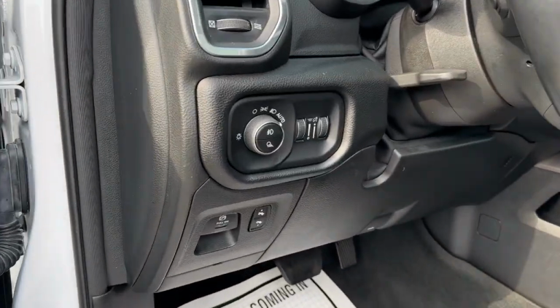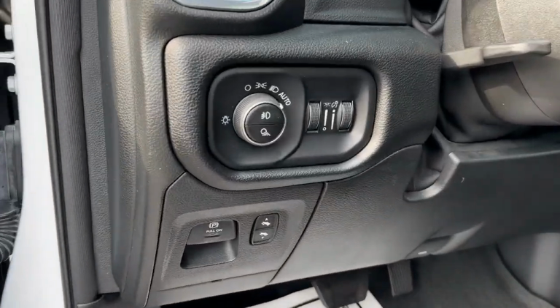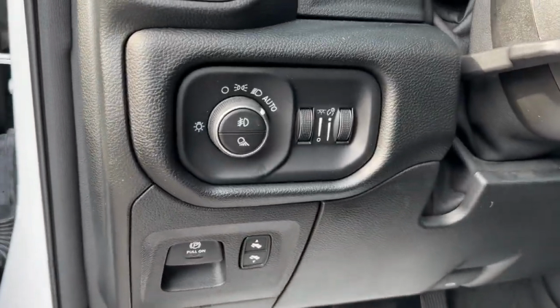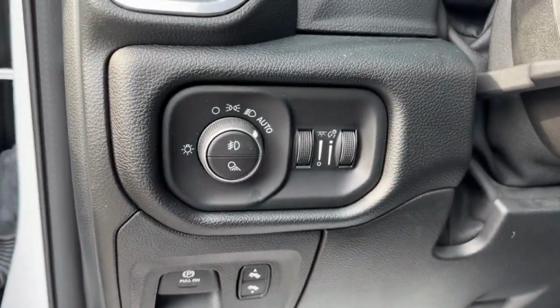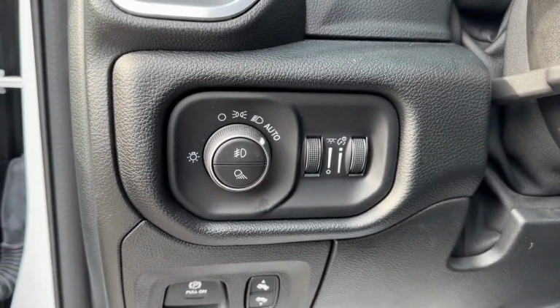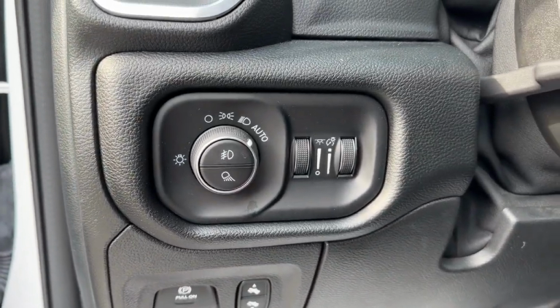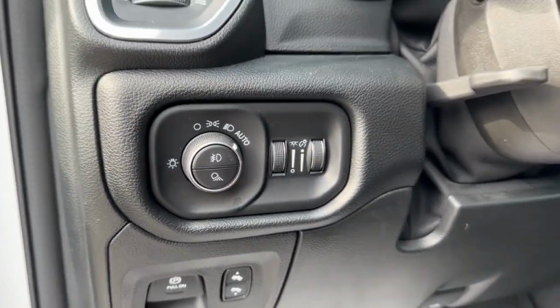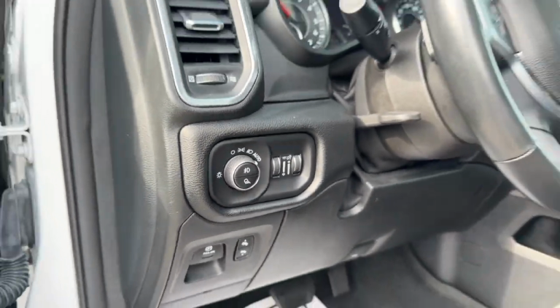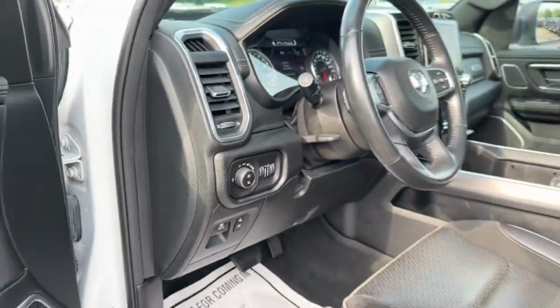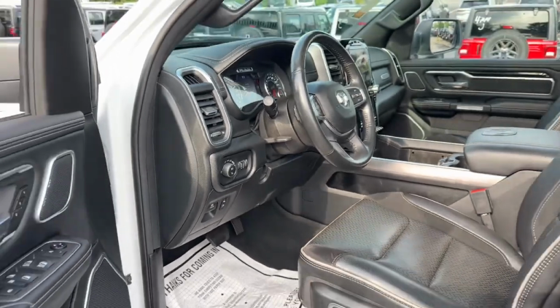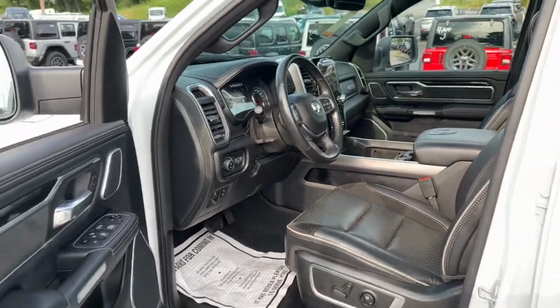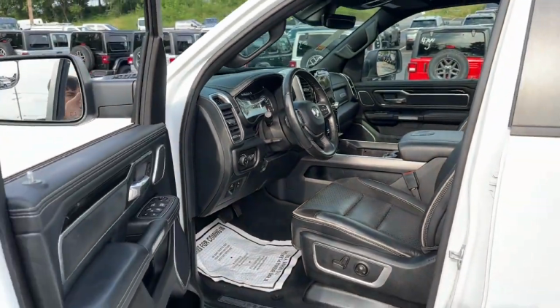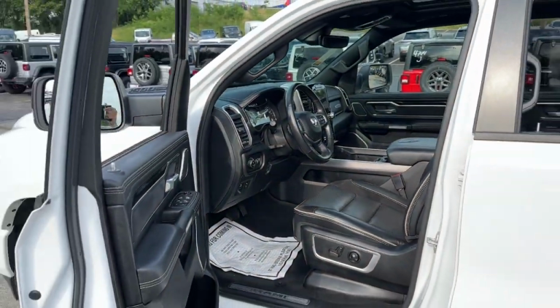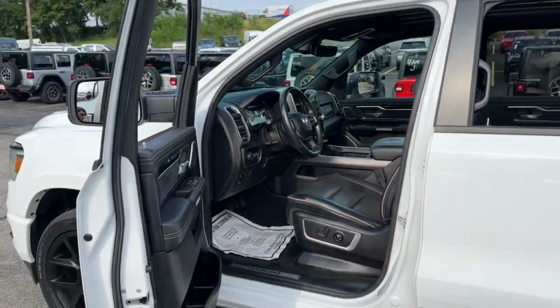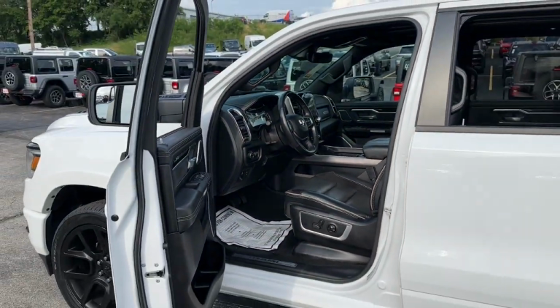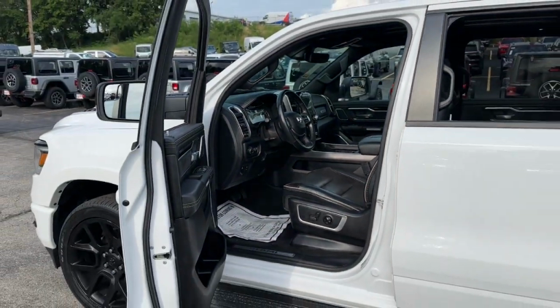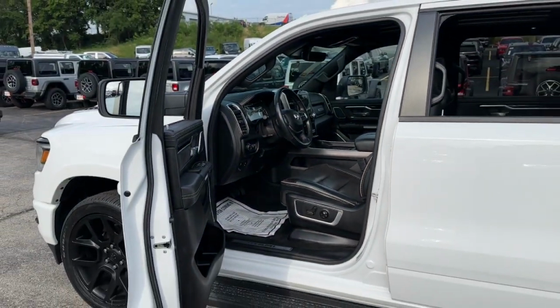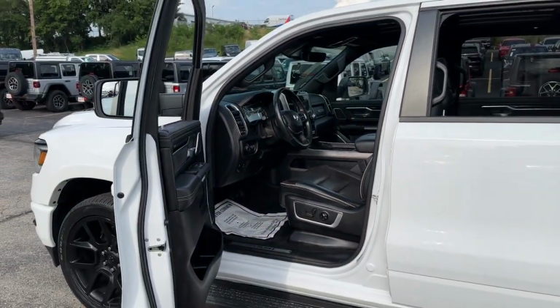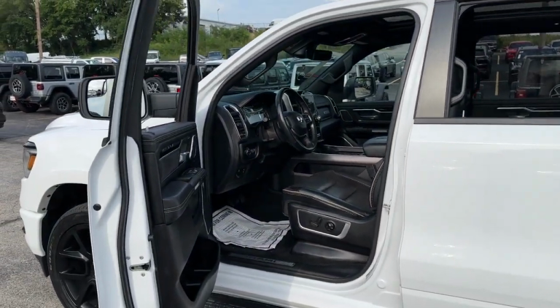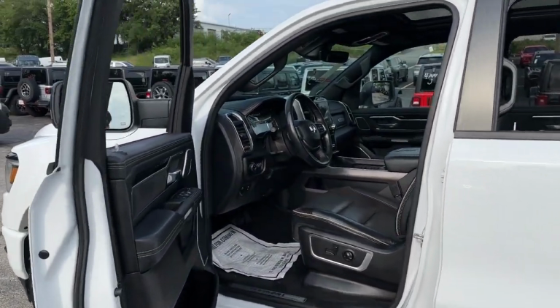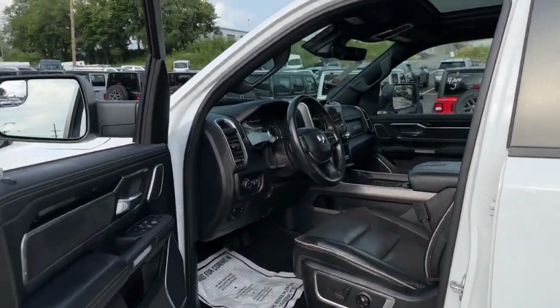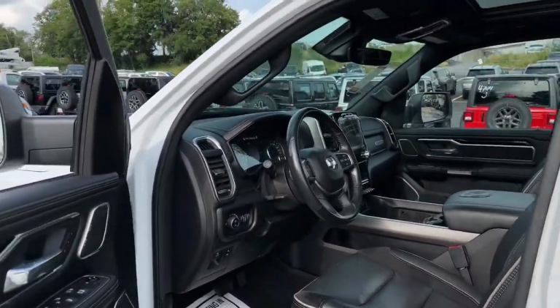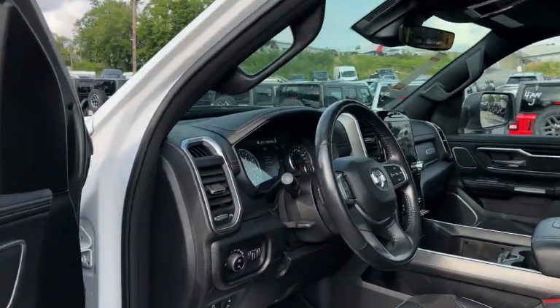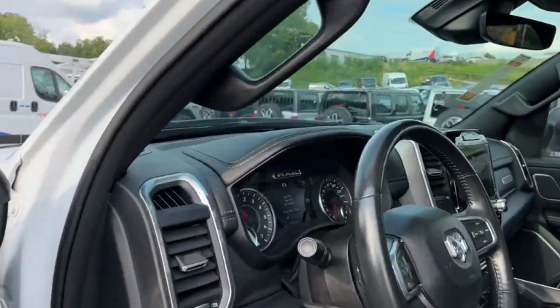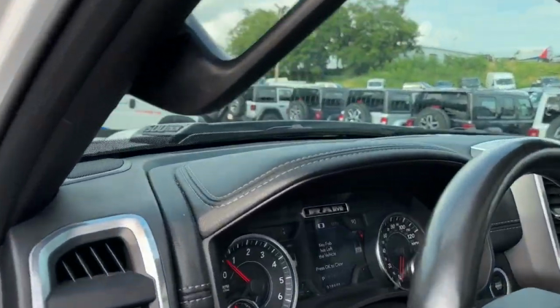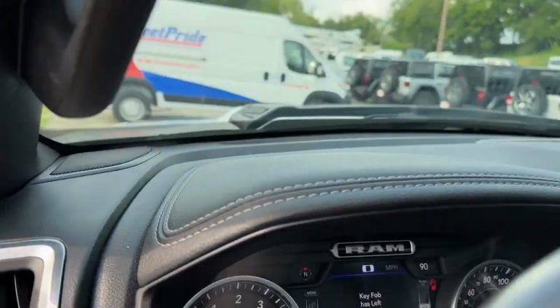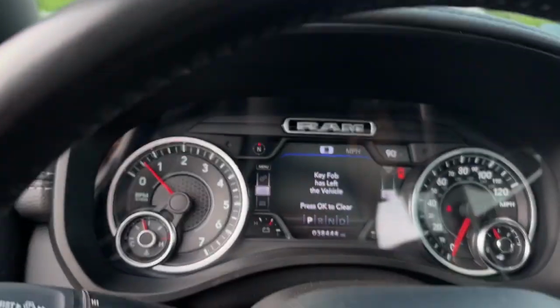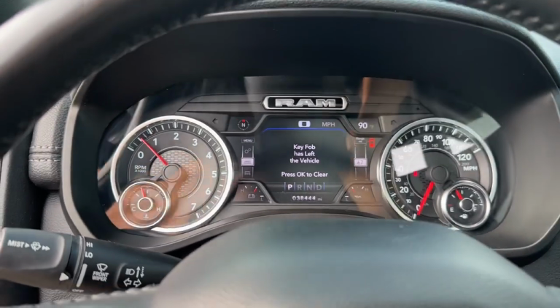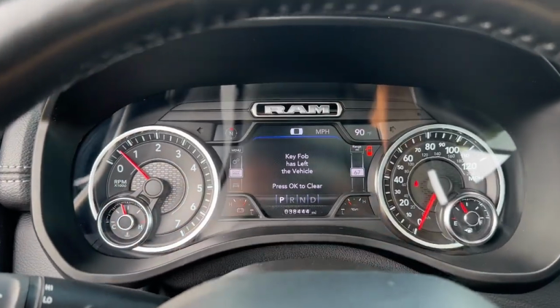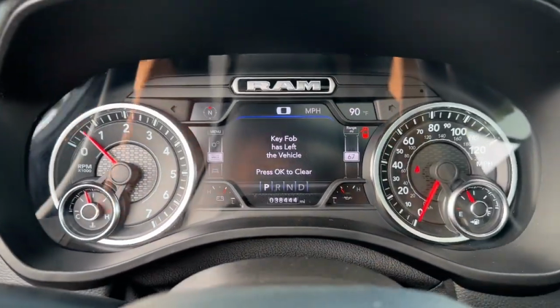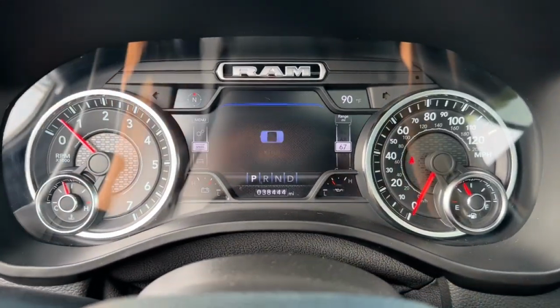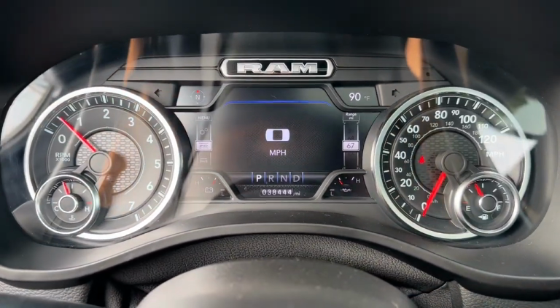Moonroof, Keyless Entry, Backup Camera. Relax and enjoy getting the job done right in the strong and dependable Ram 1500. Come in for a test drive.